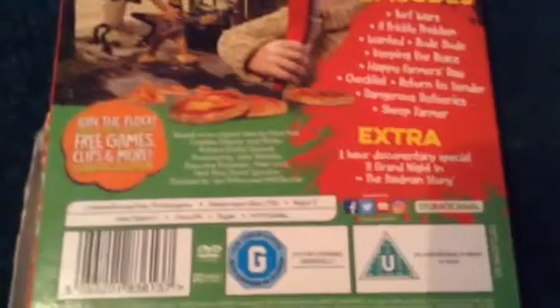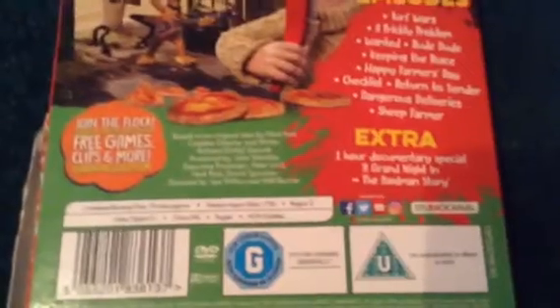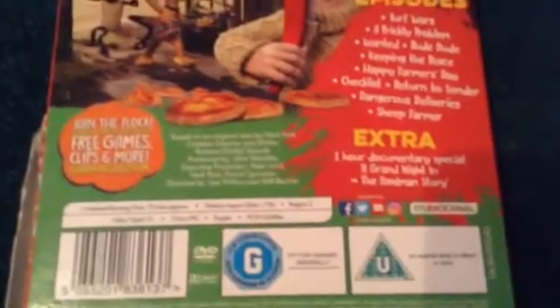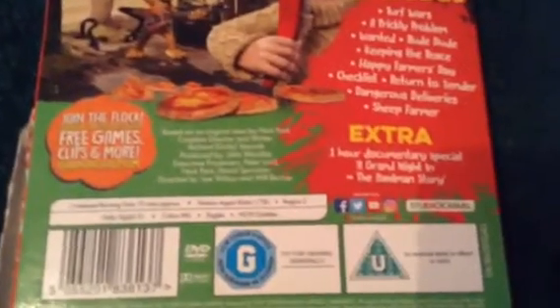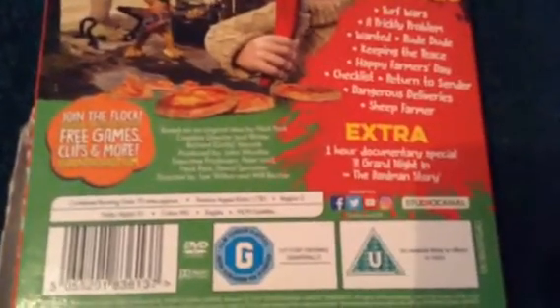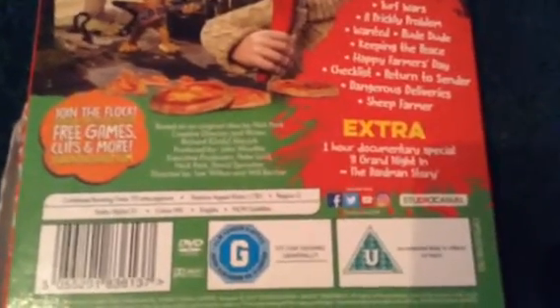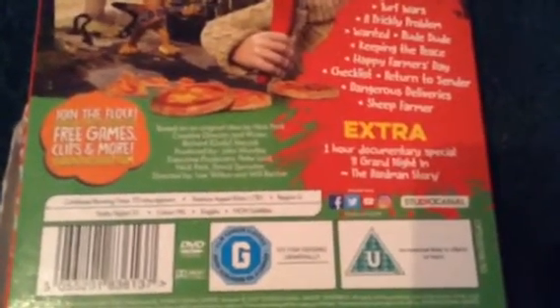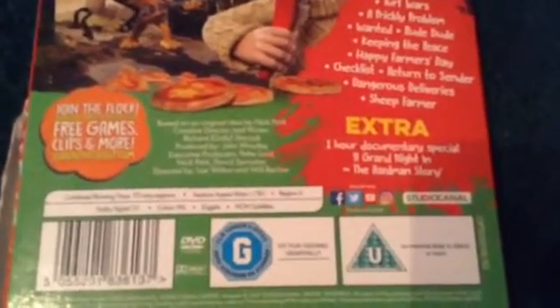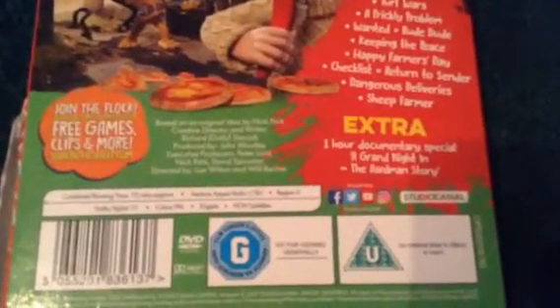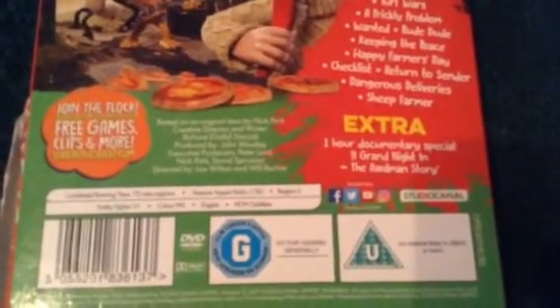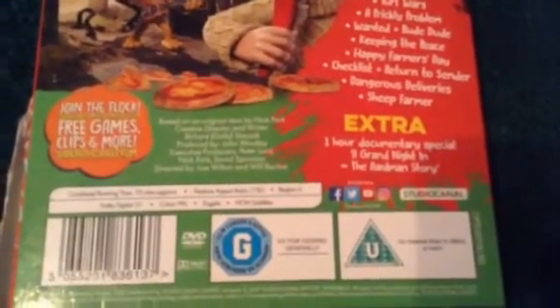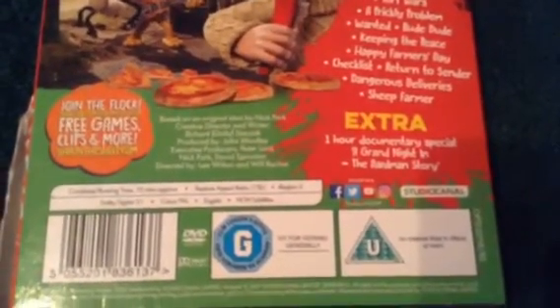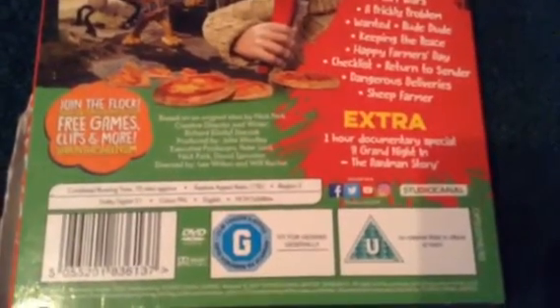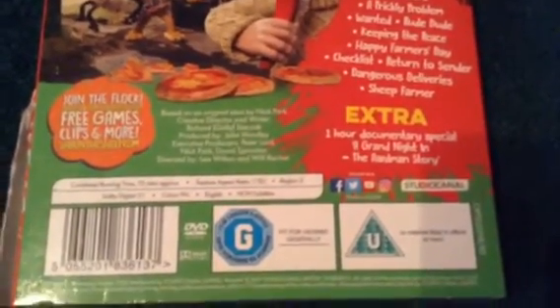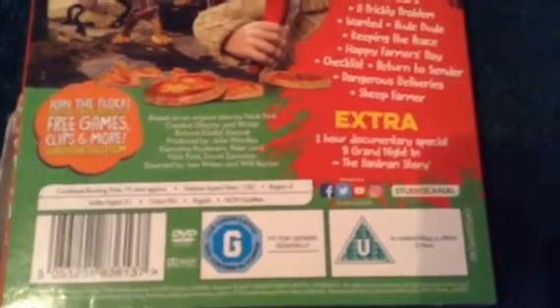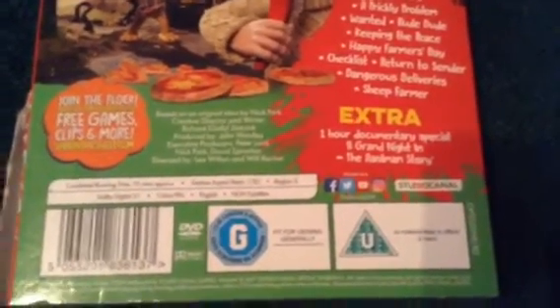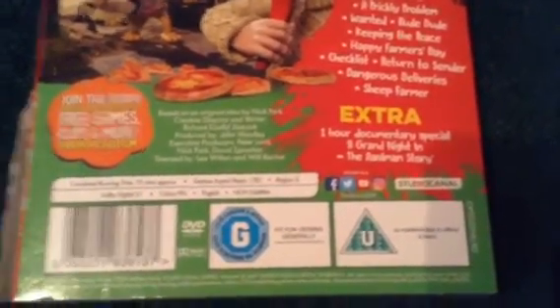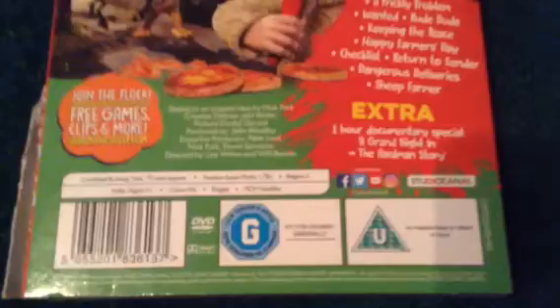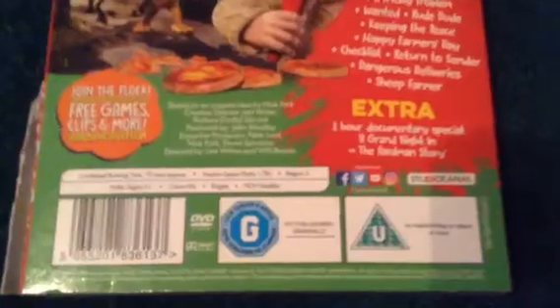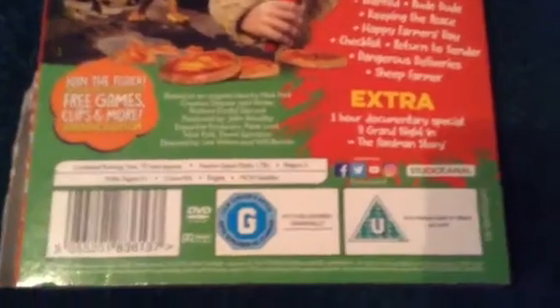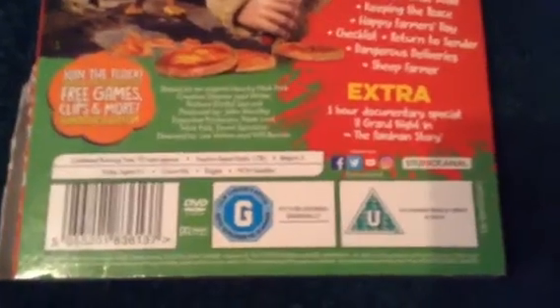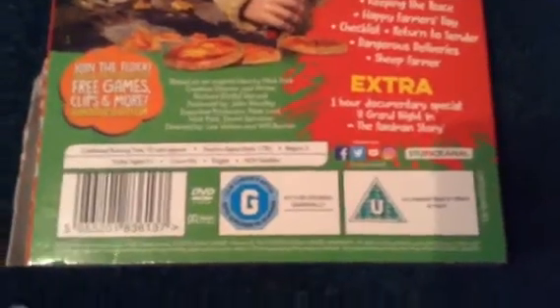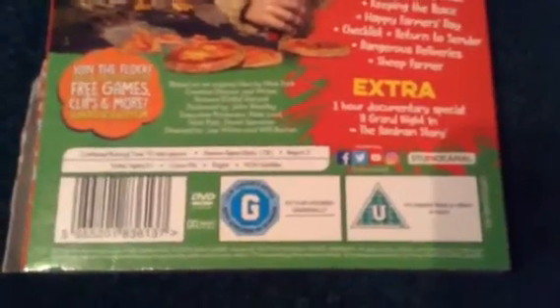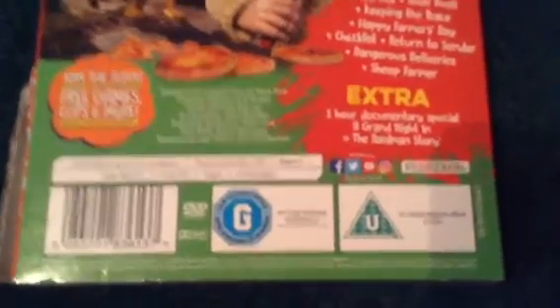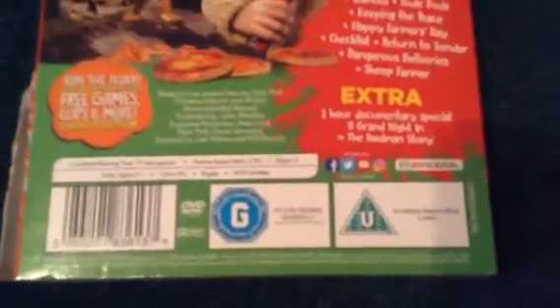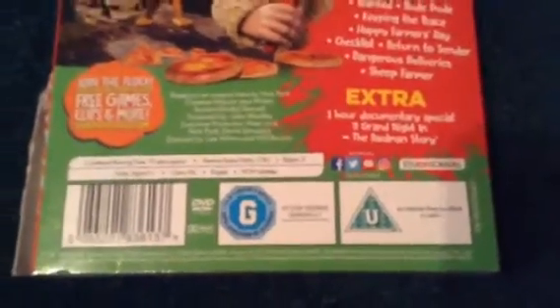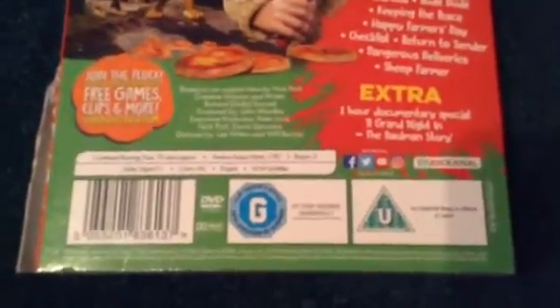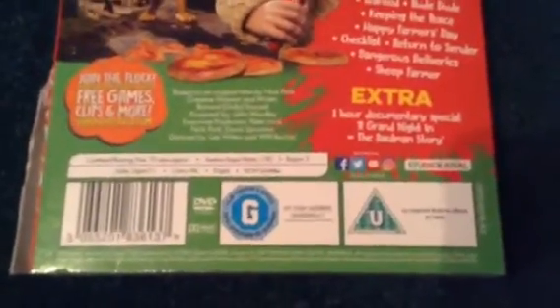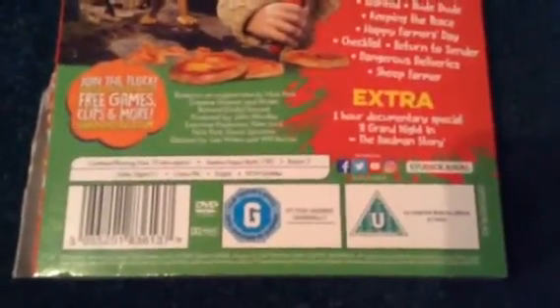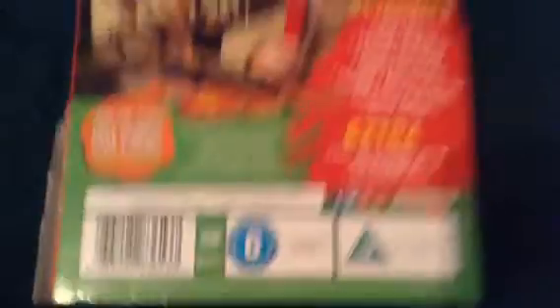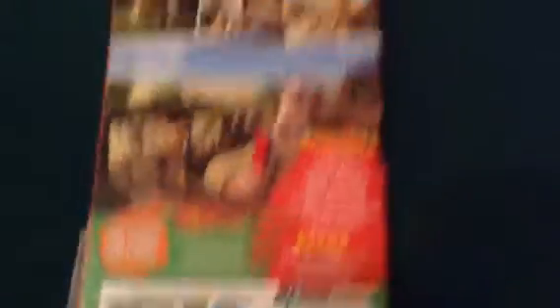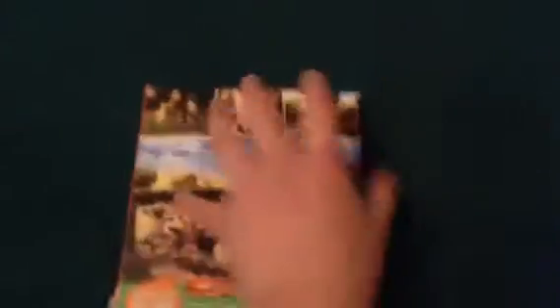The only extra is the Aardman Story, an art documentary special. It's about 70 minutes long.